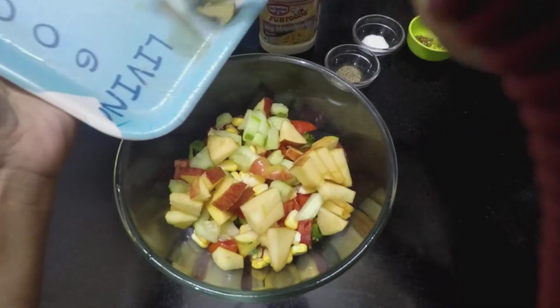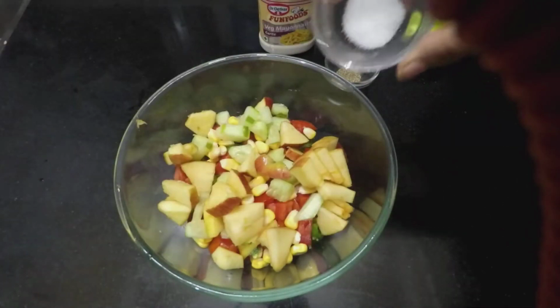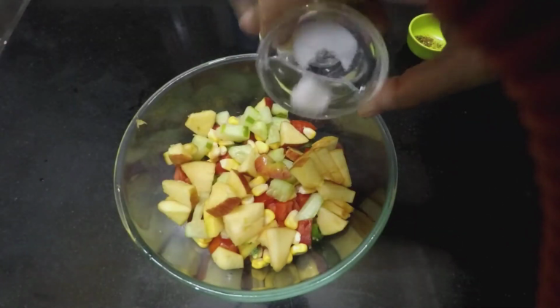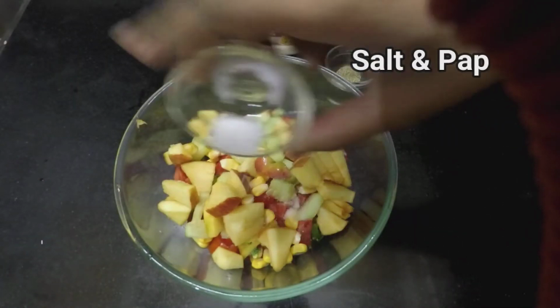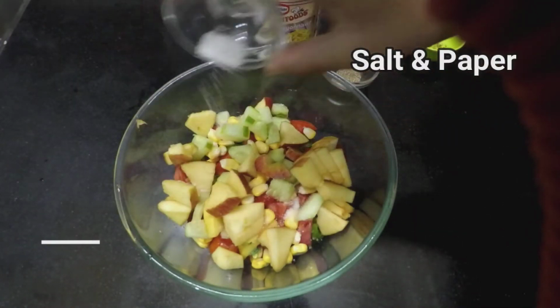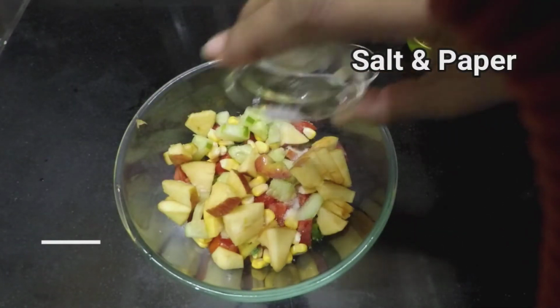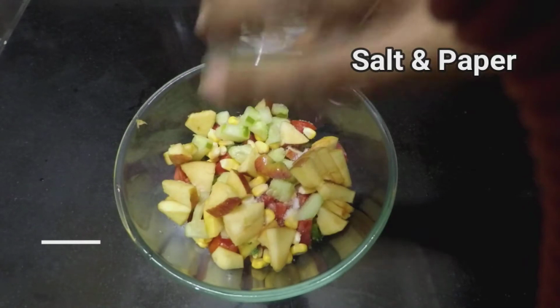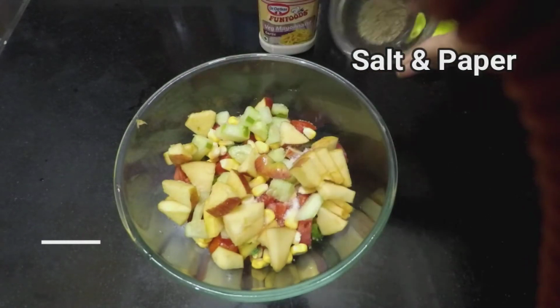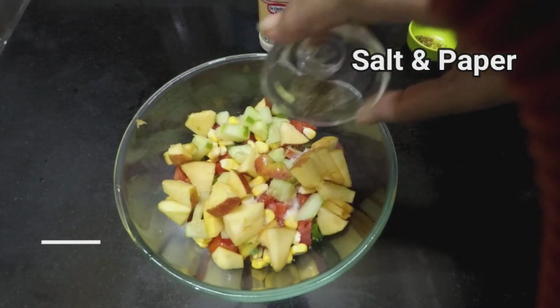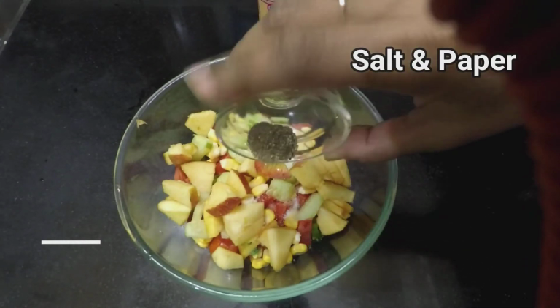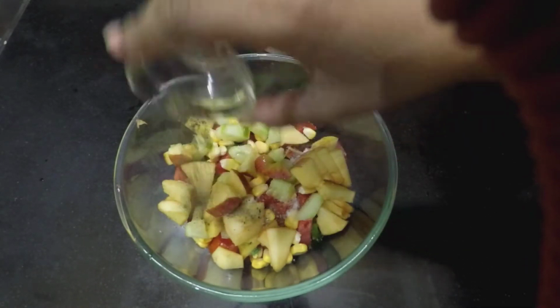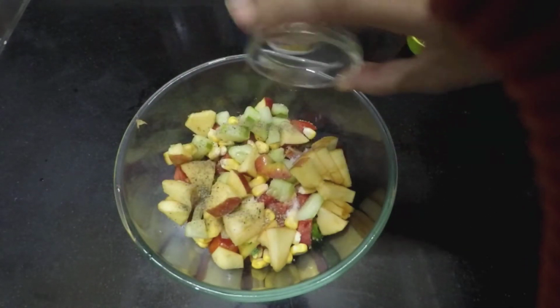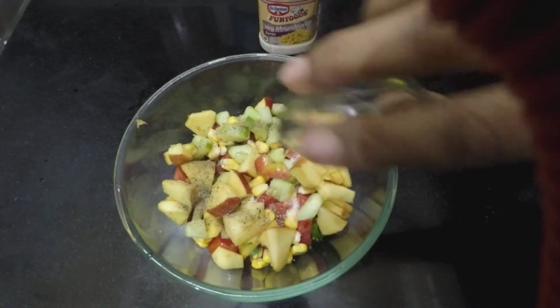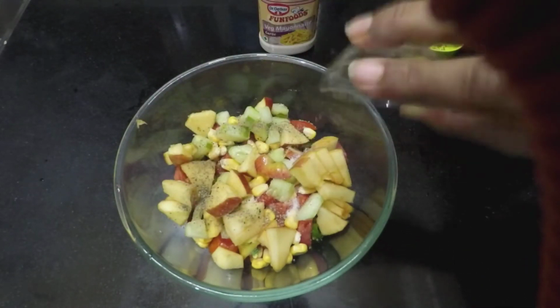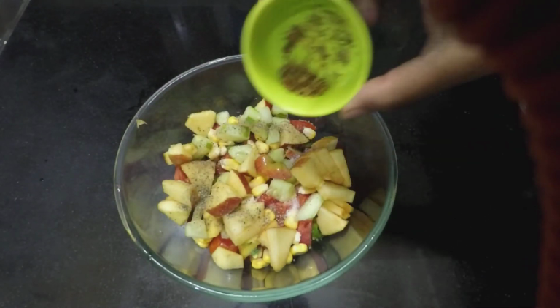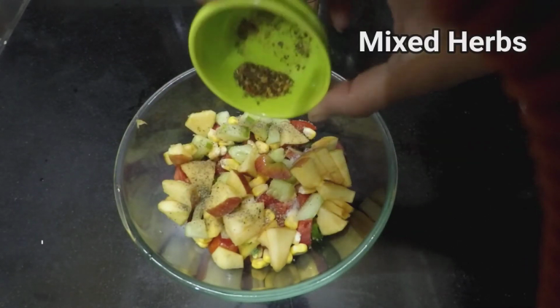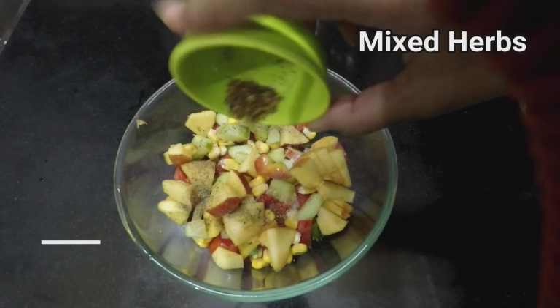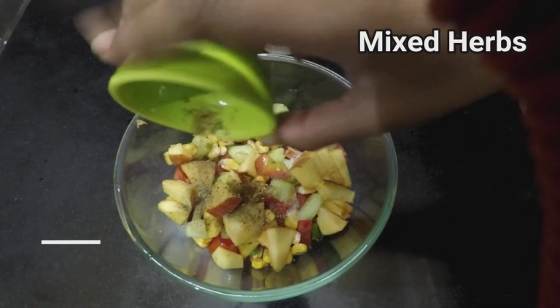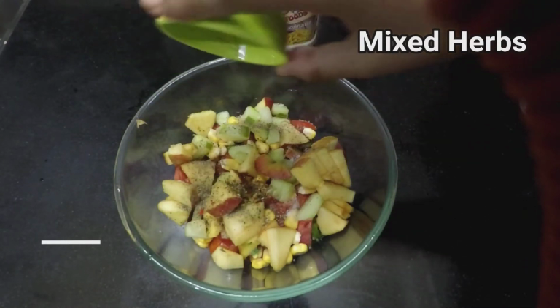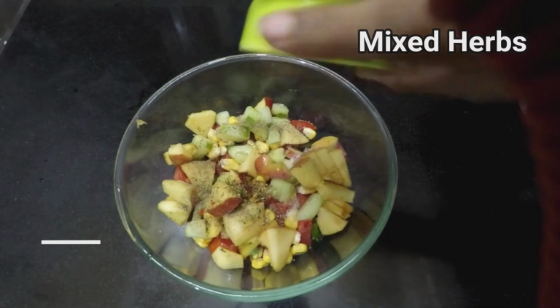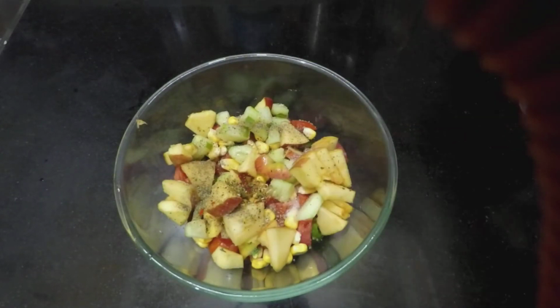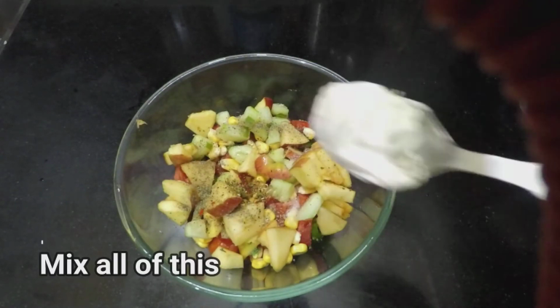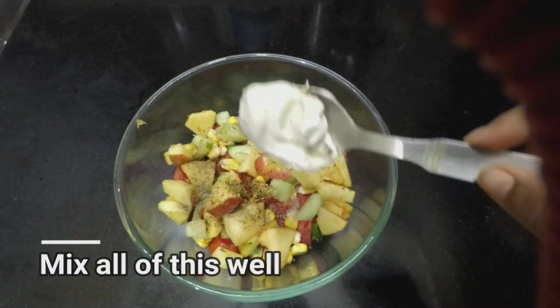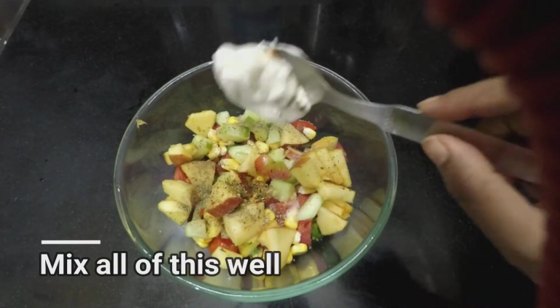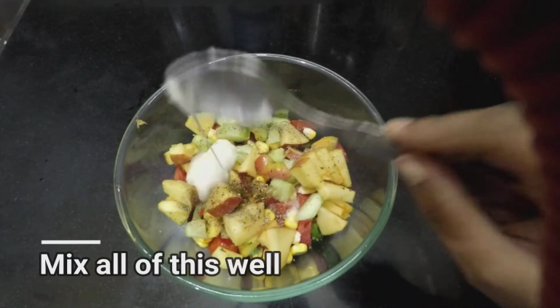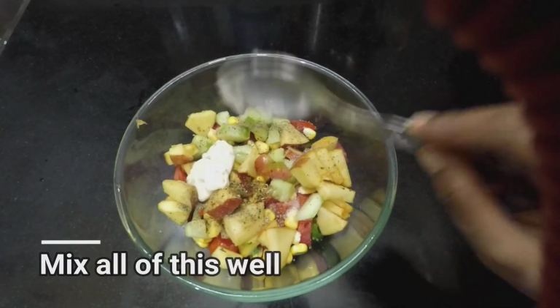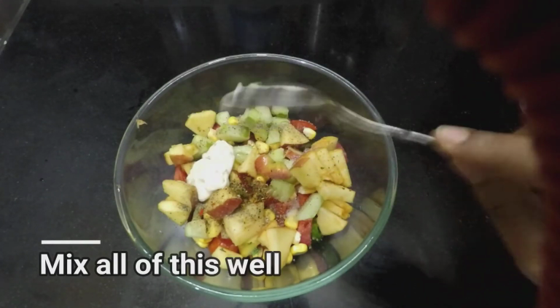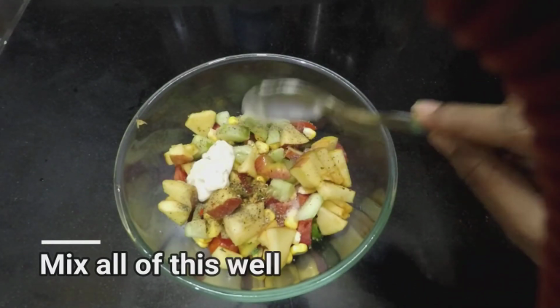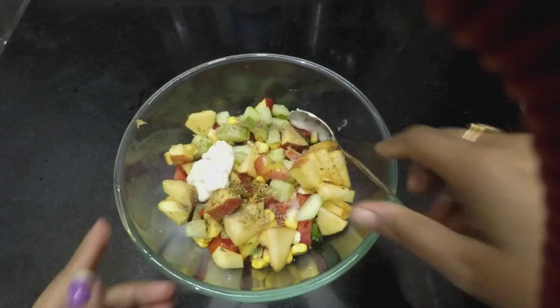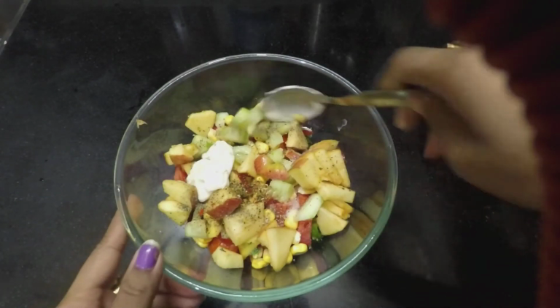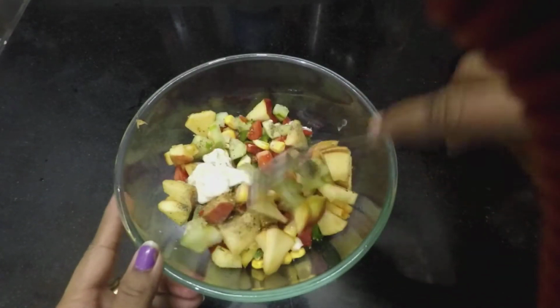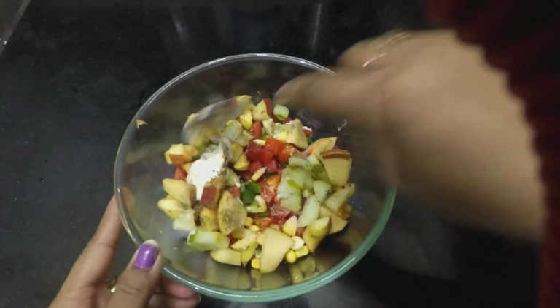Add salt, black pepper, mixed herbs, 1 teaspoon mayonnaise, and mix it well.